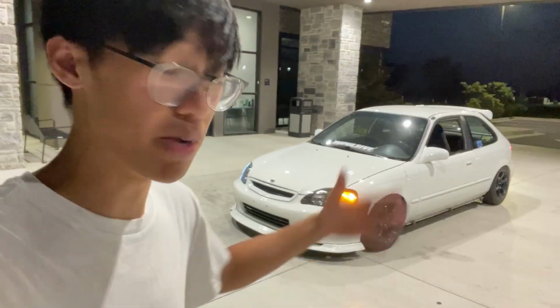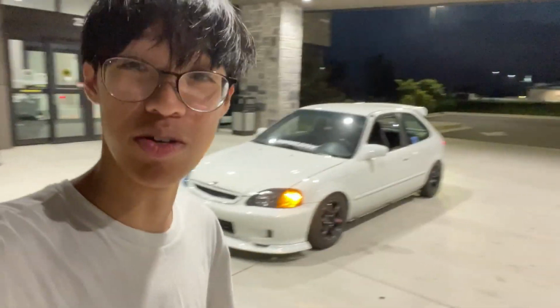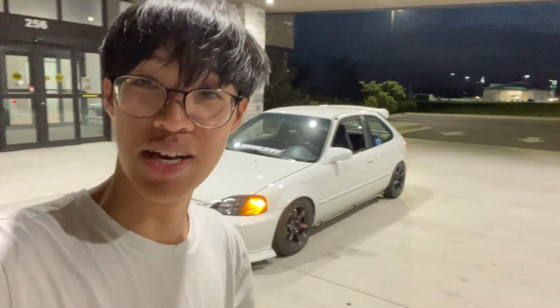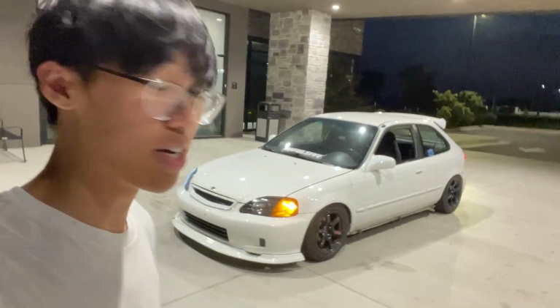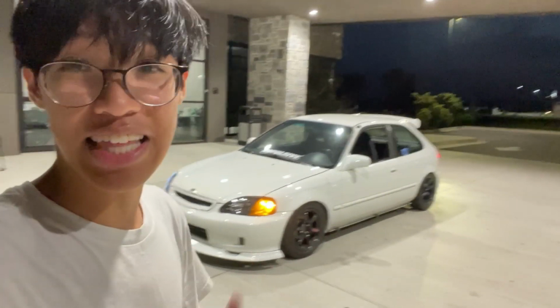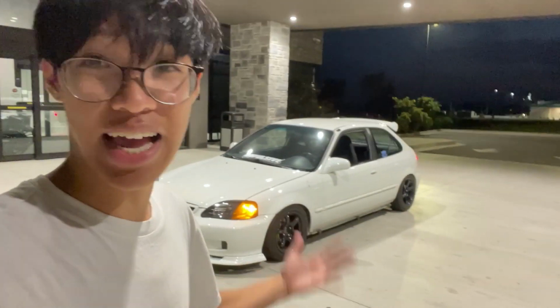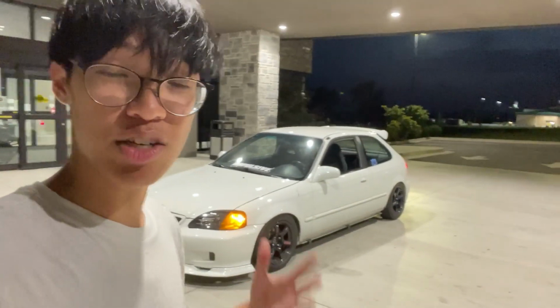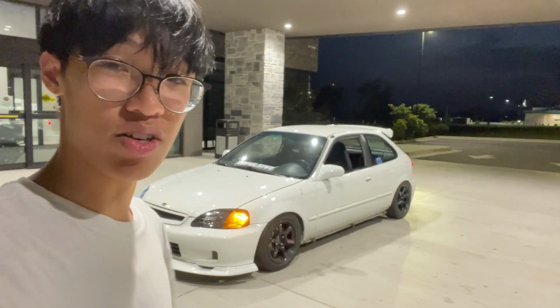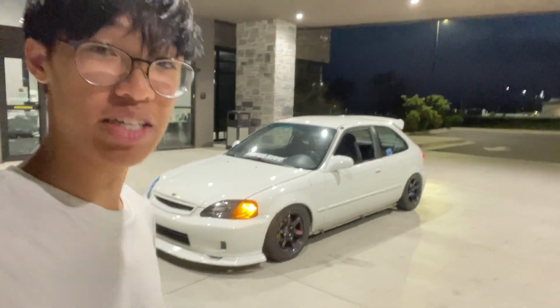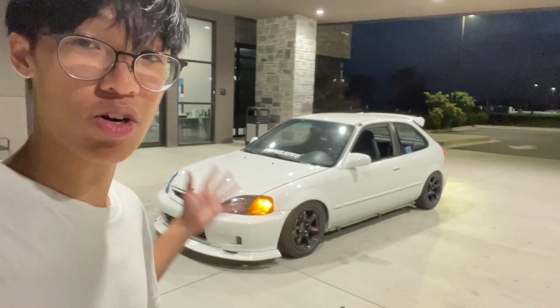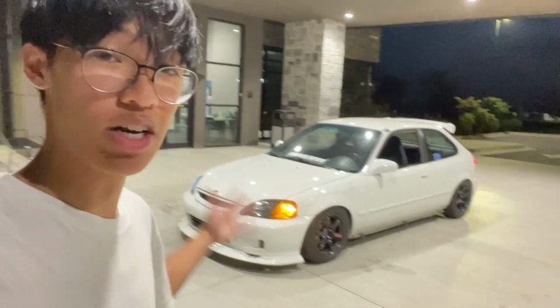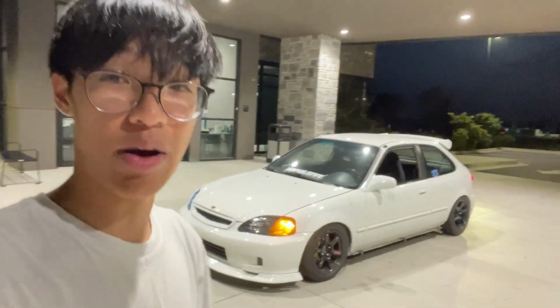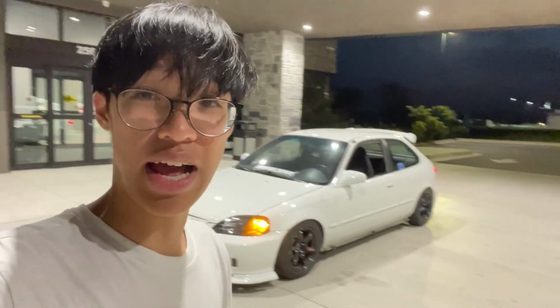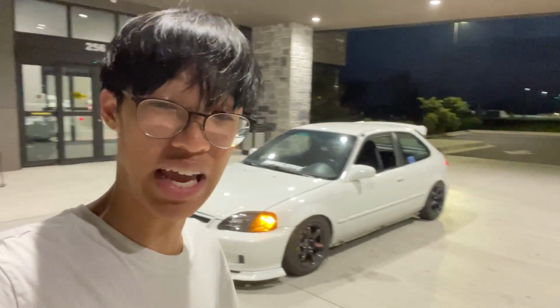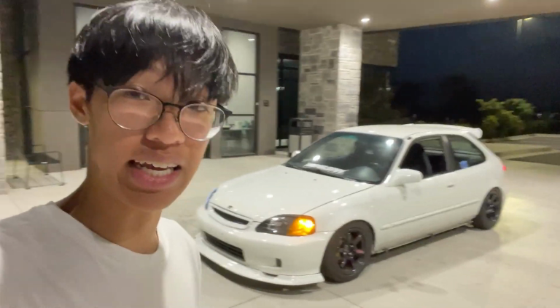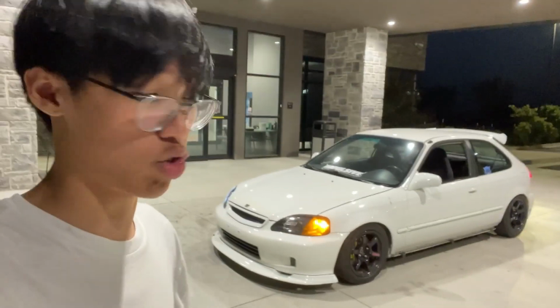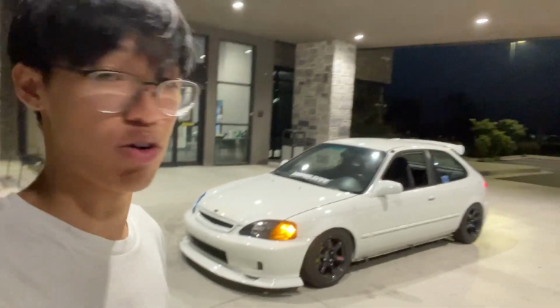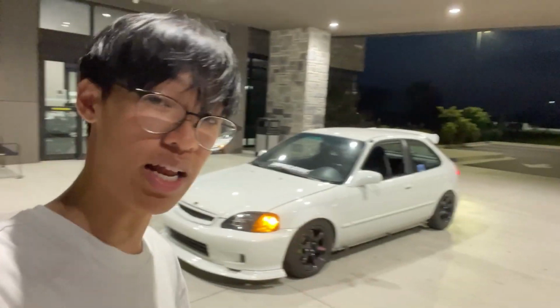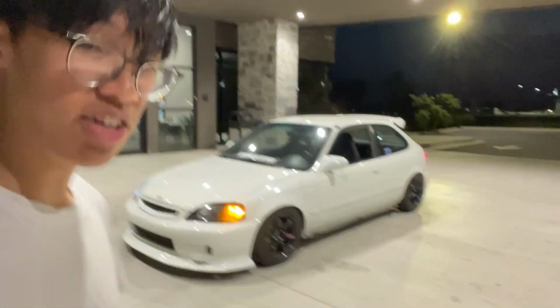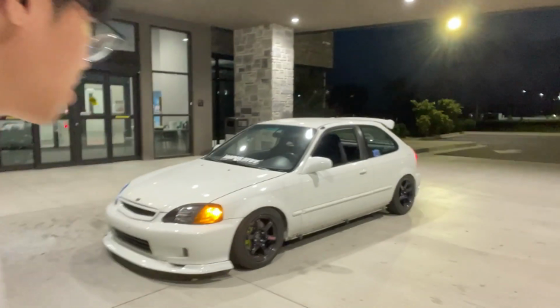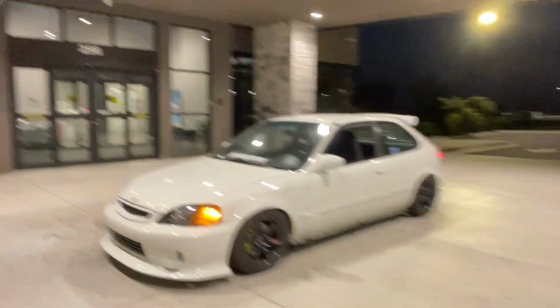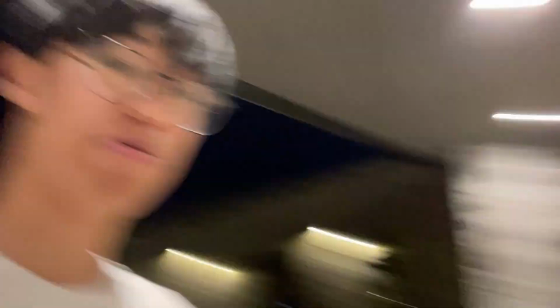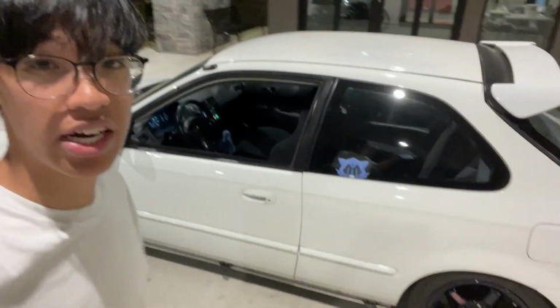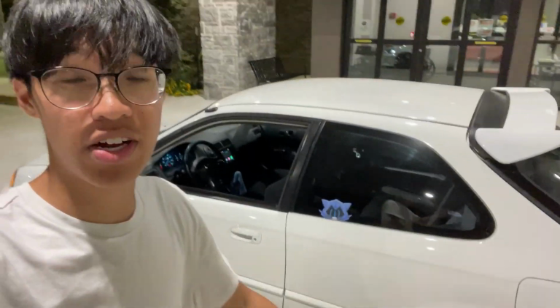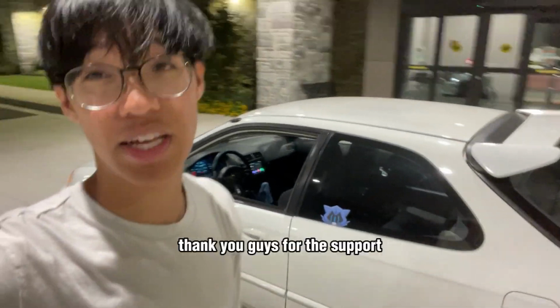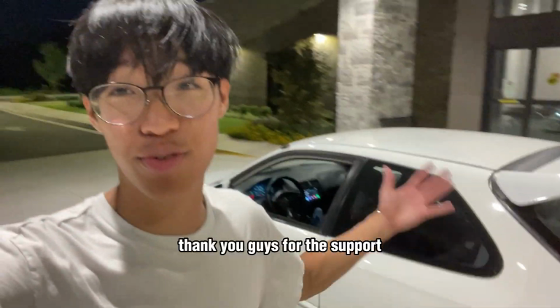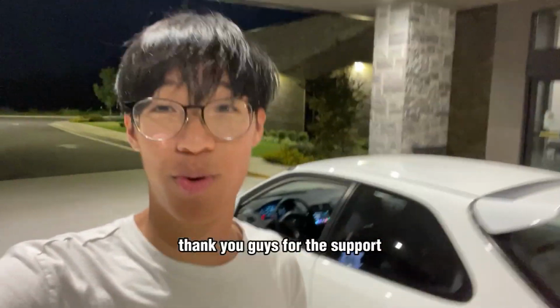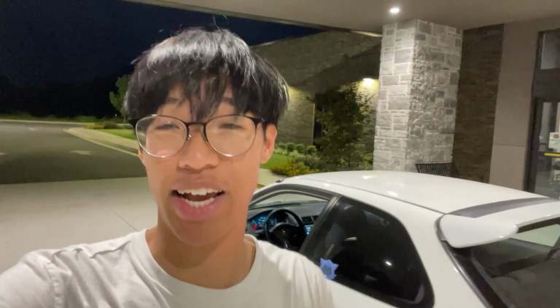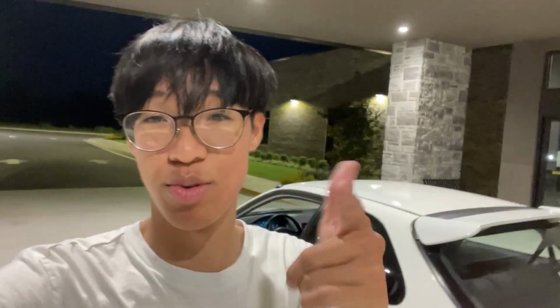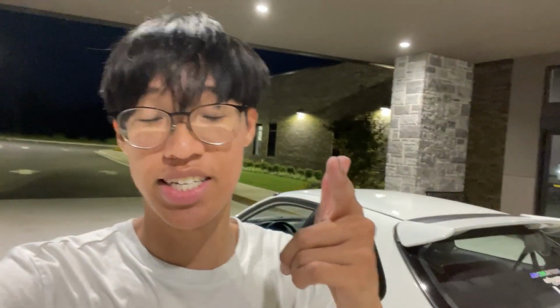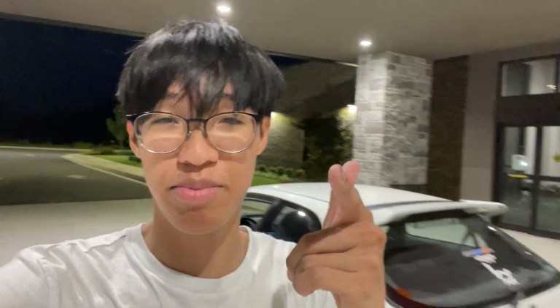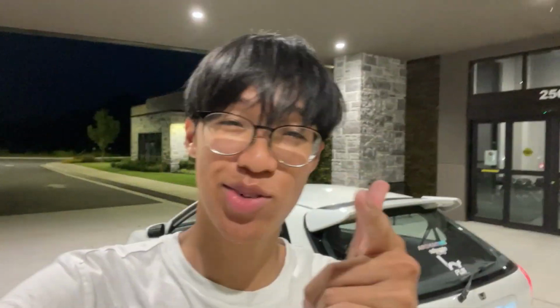Big shoutout to Neutron Starlight! If you guys are interested in starlights for your vehicle — it works for Civics, BMWs, Toyotas, anything like that — make sure to hit them up. I will have a link in the description. Other than that, thank you guys for the support and I'll see you guys in the next one.